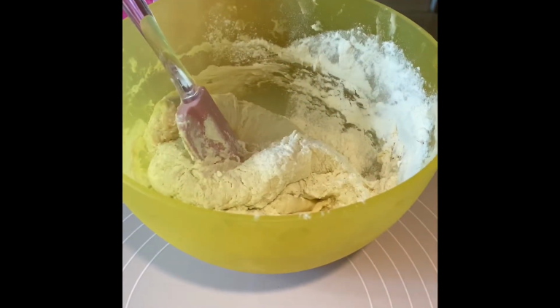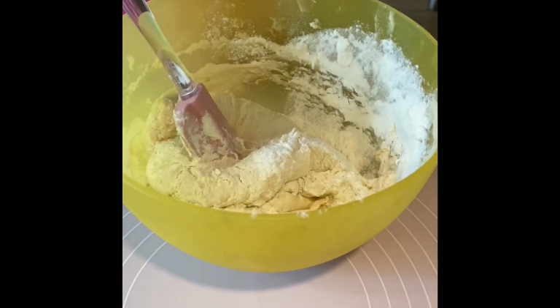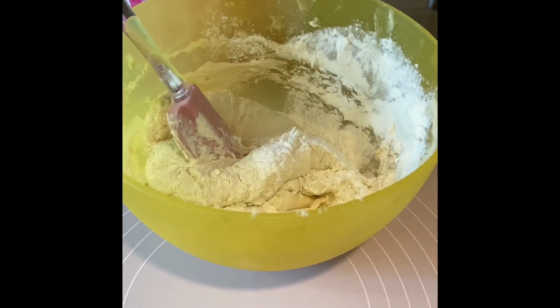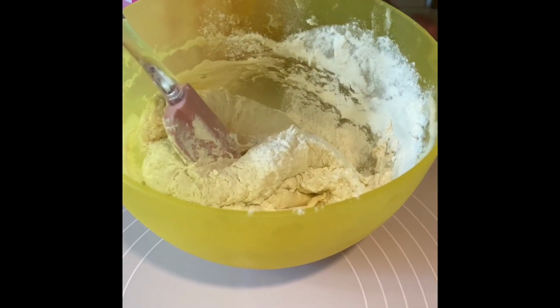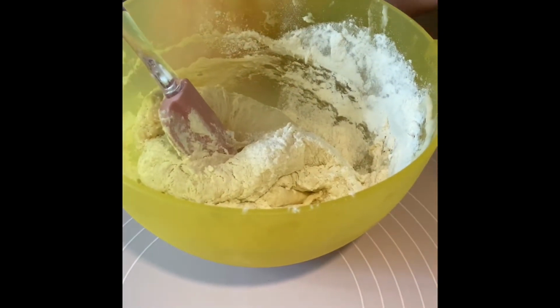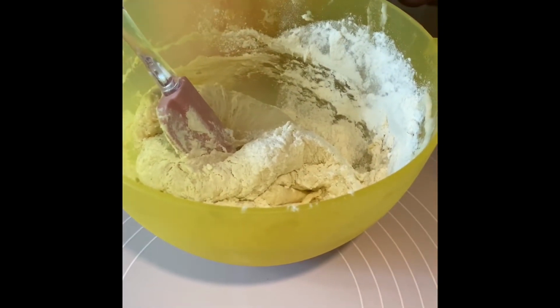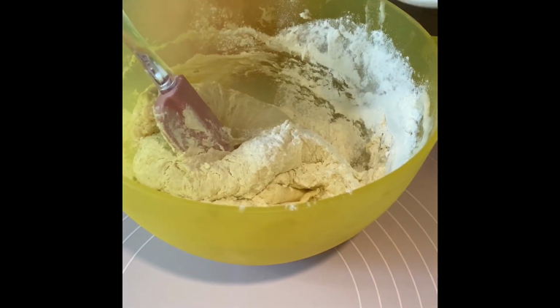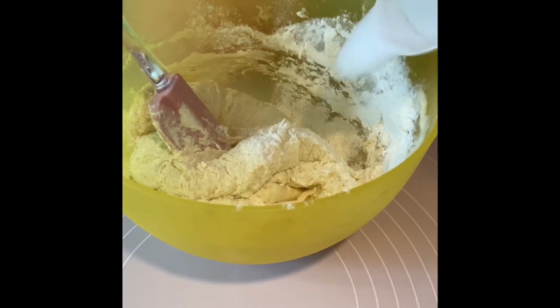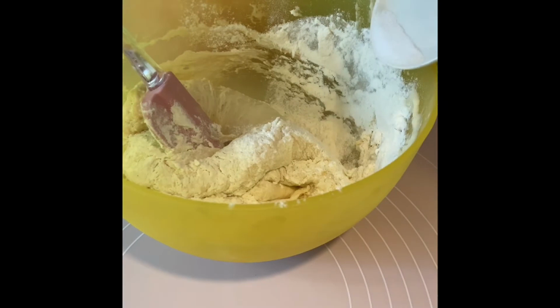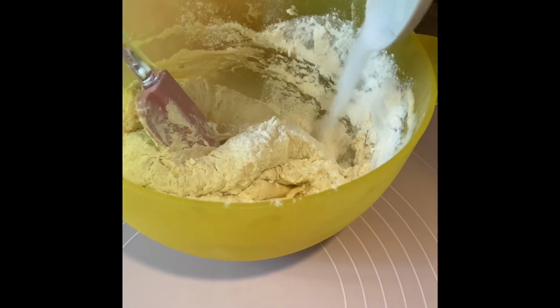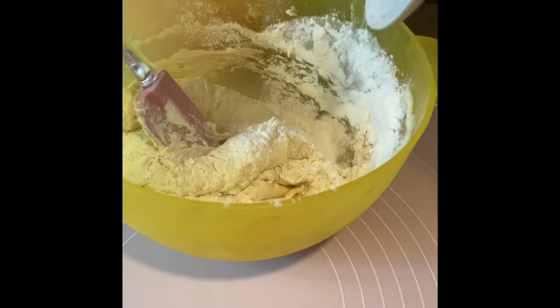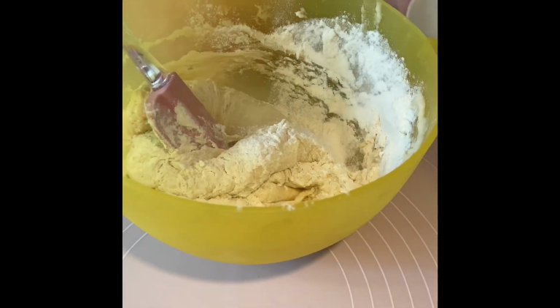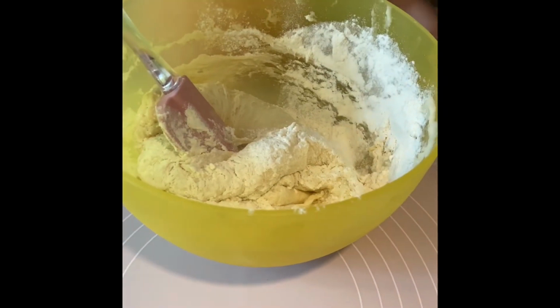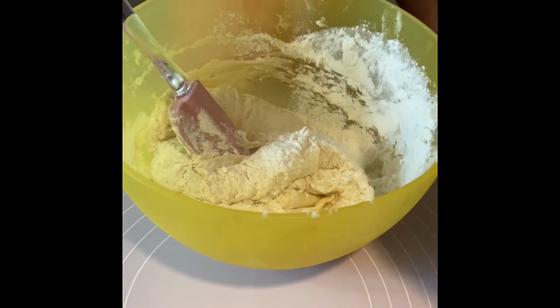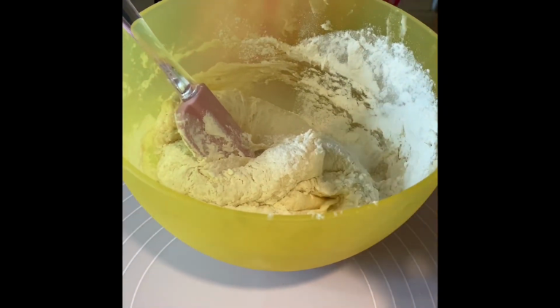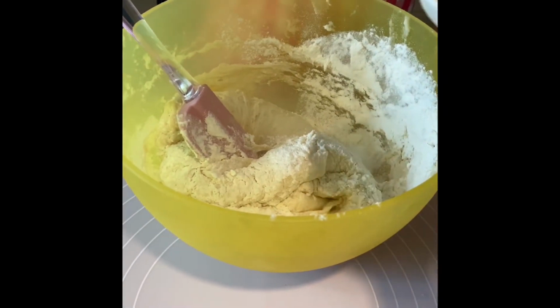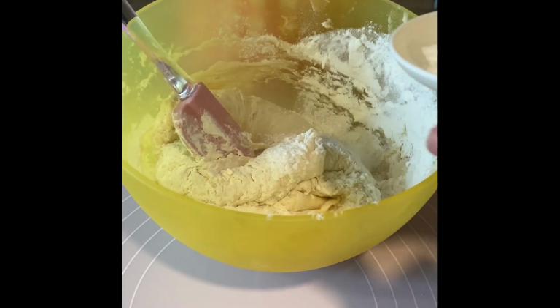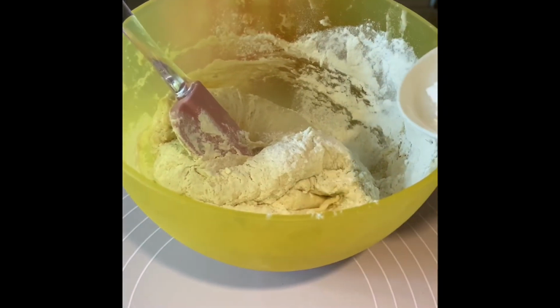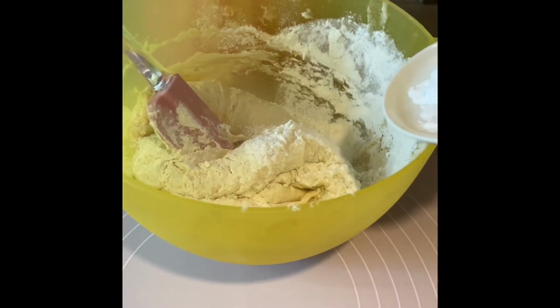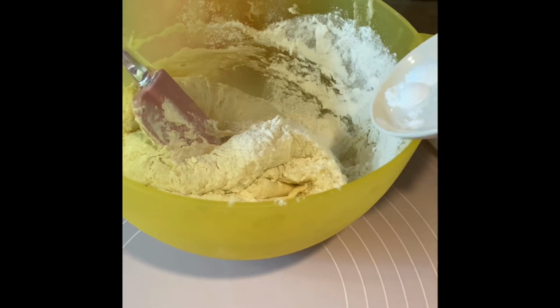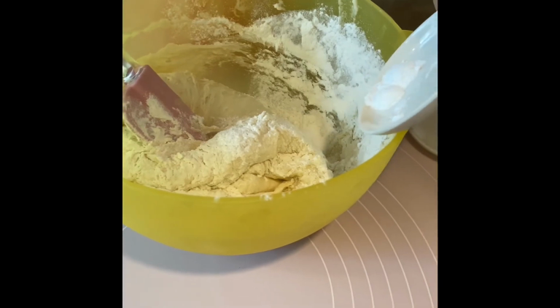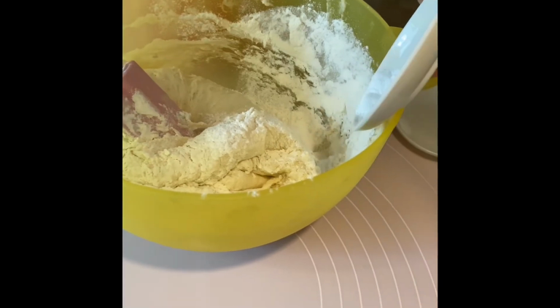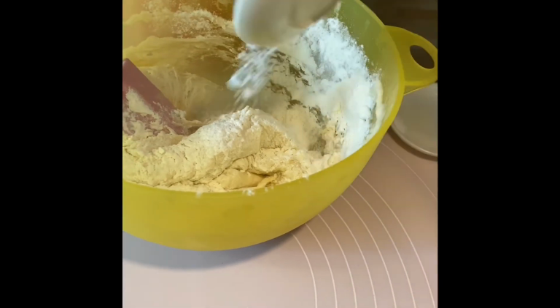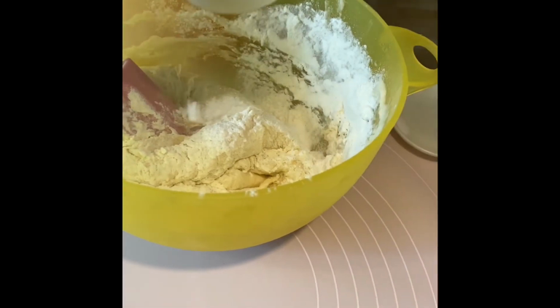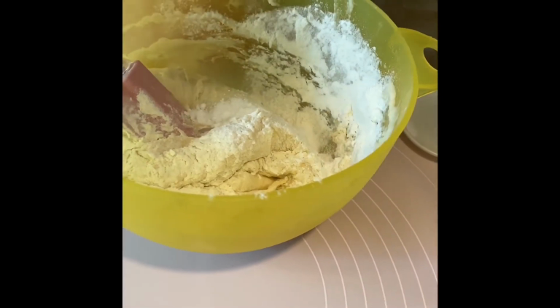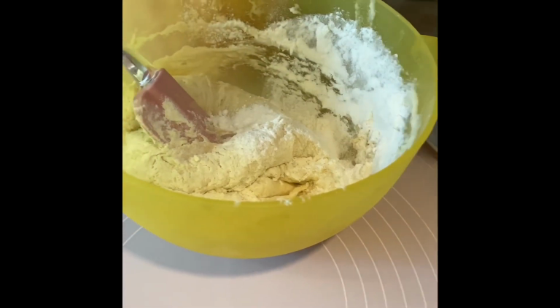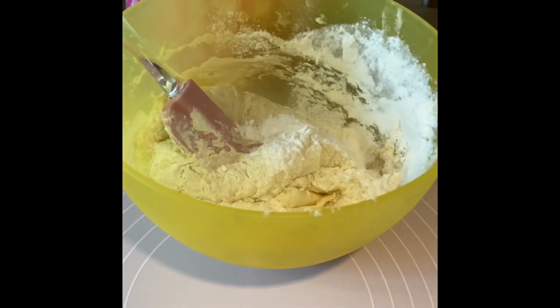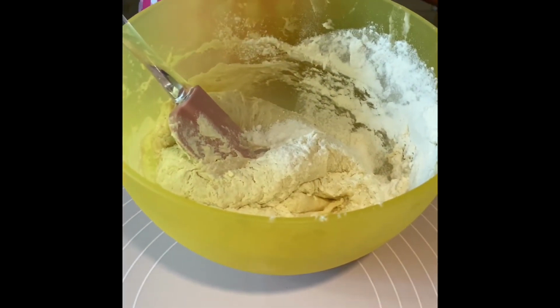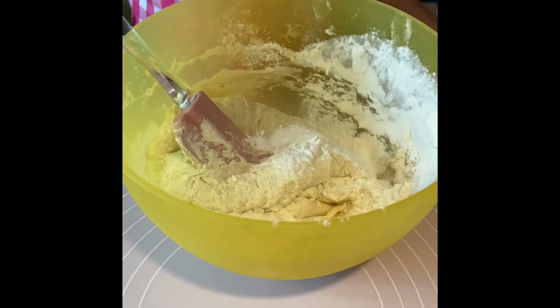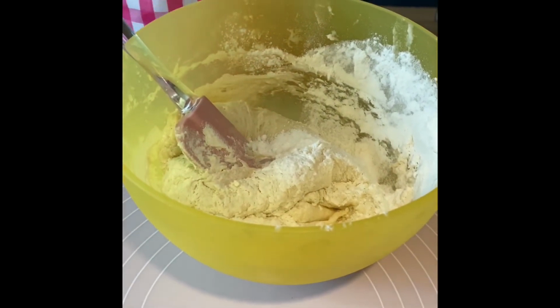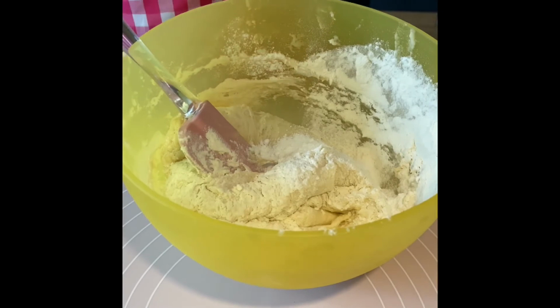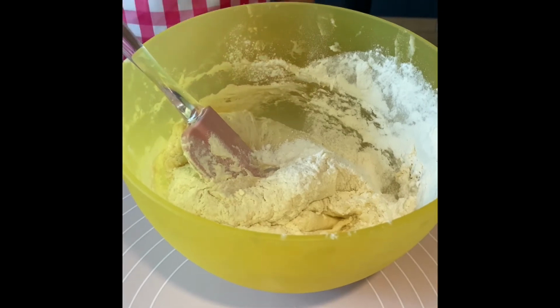And then add the salt. I want to do that. Yes, you can do it. Then the salt, and also the baking soda — or the baking powder. And then mix it all together again.